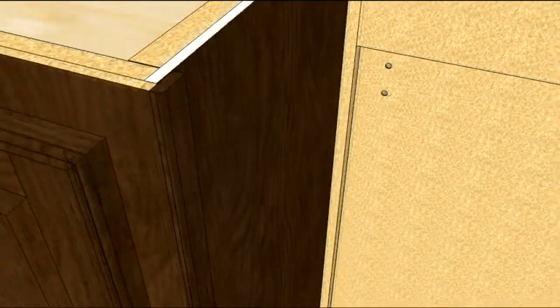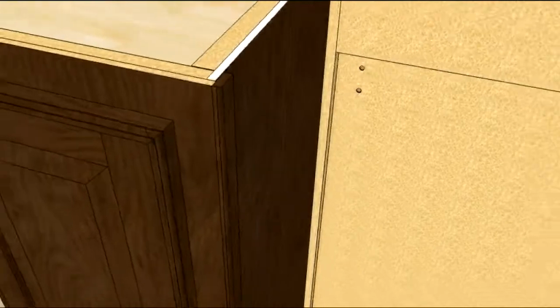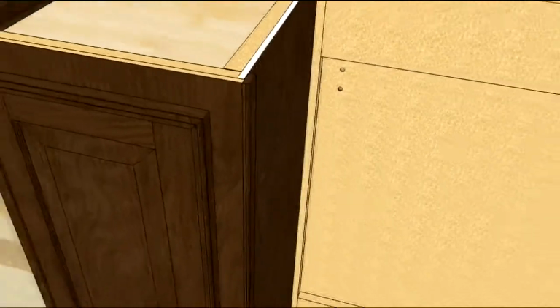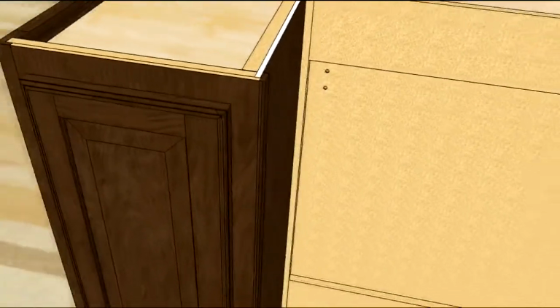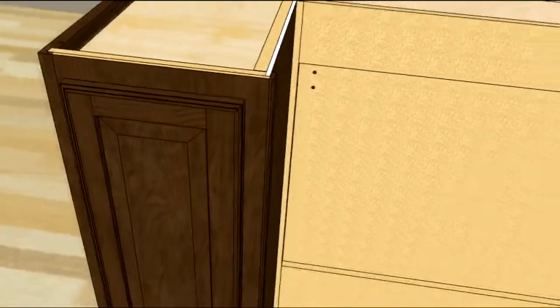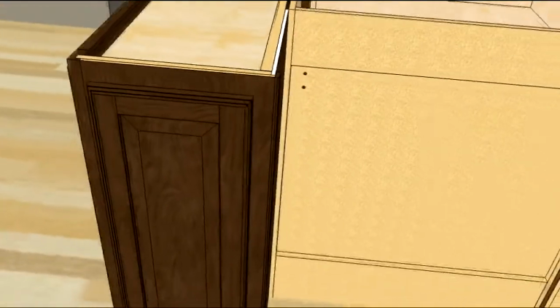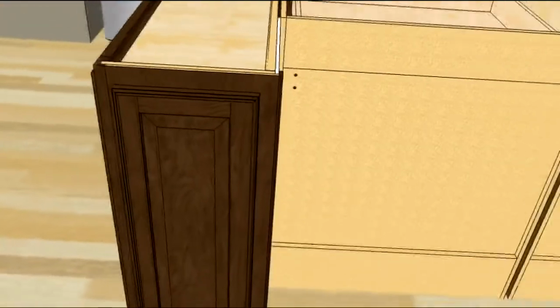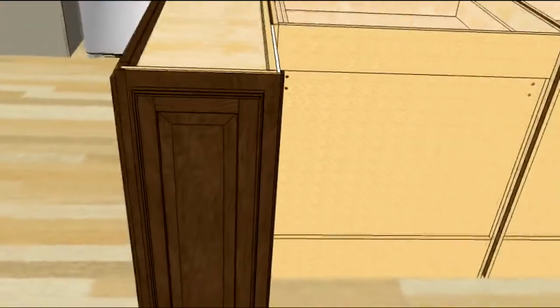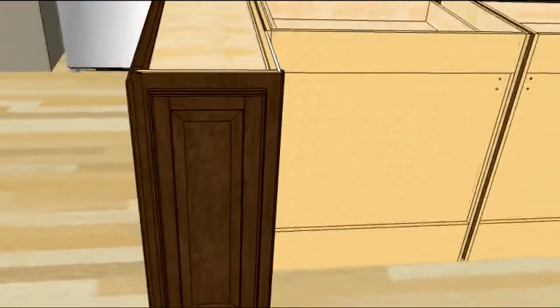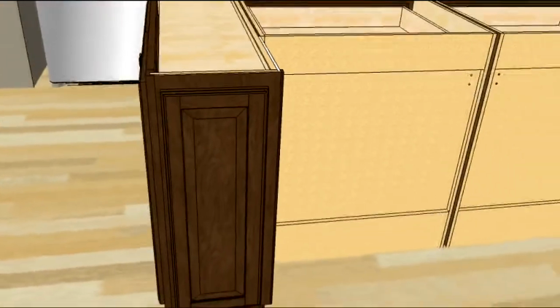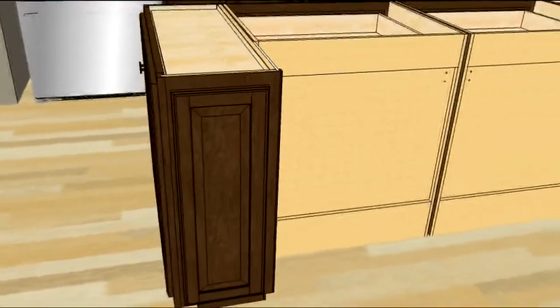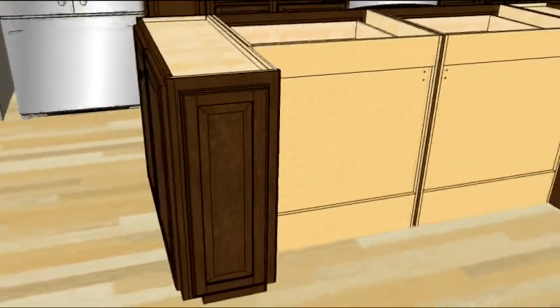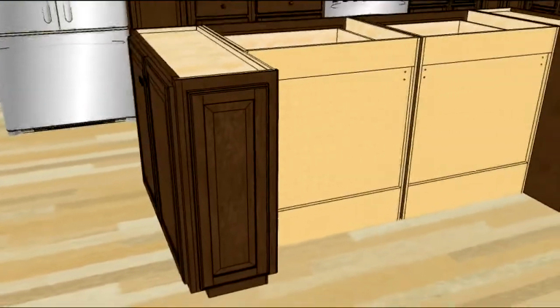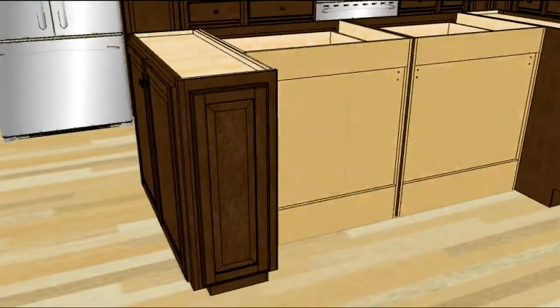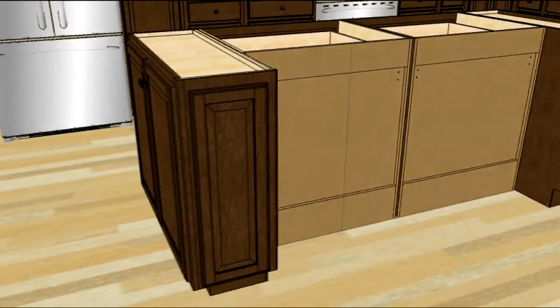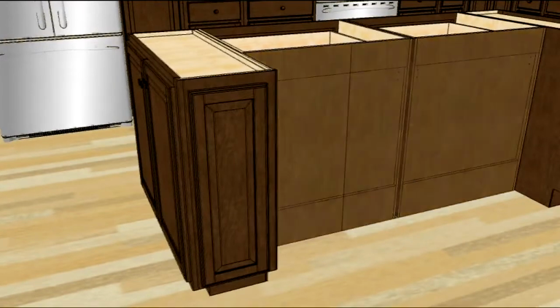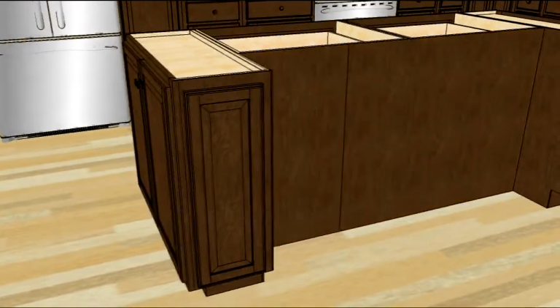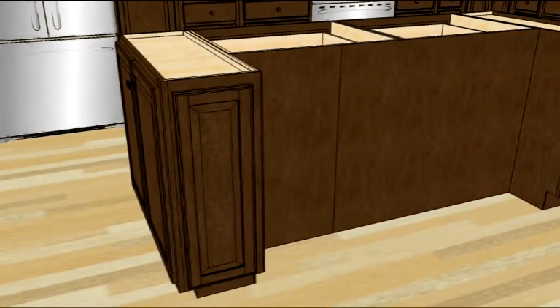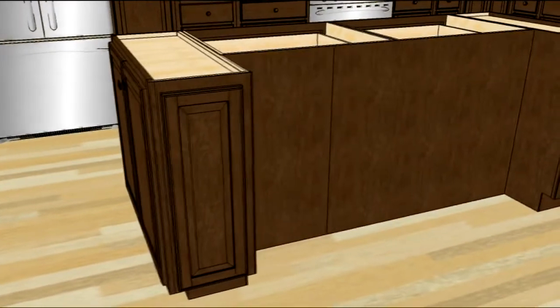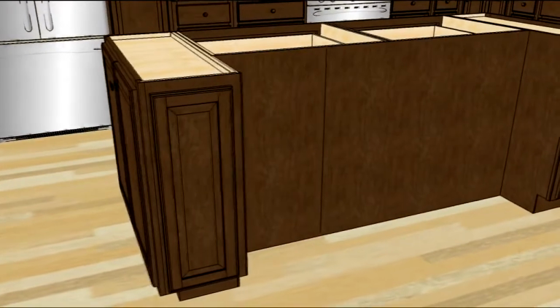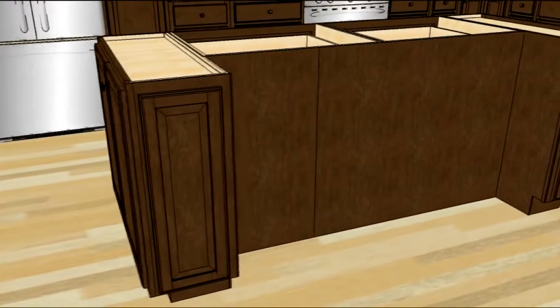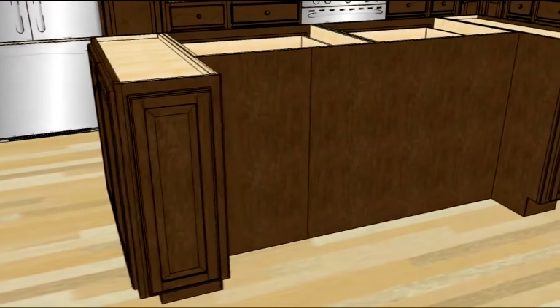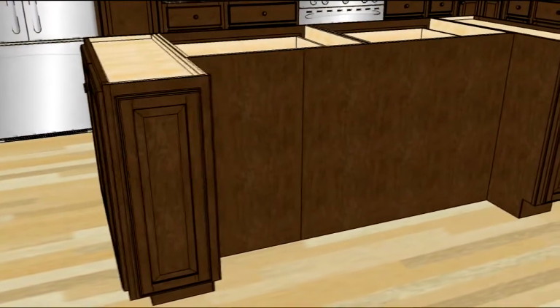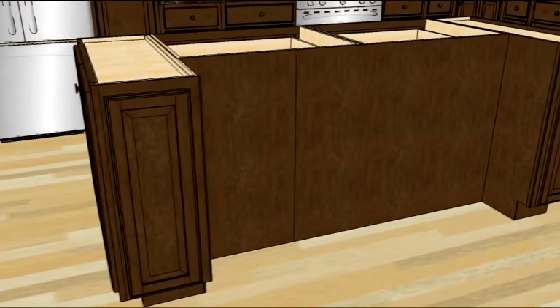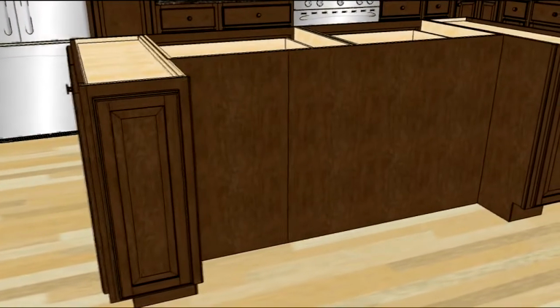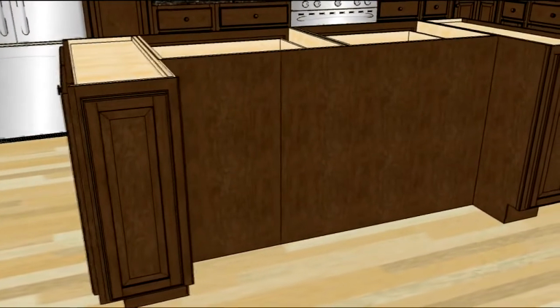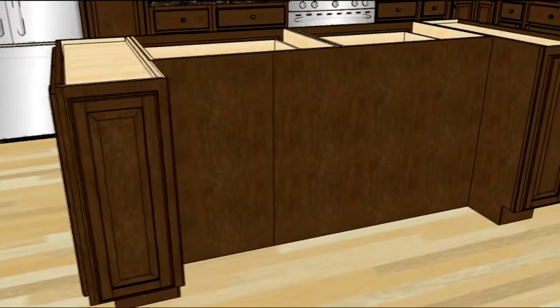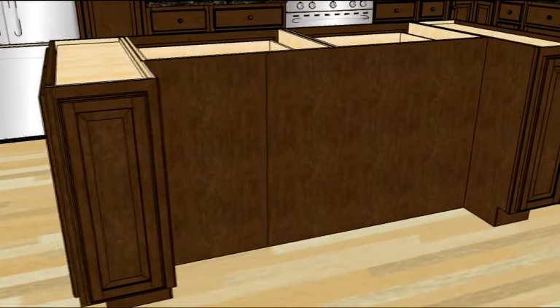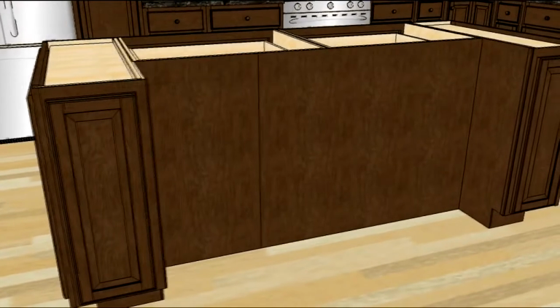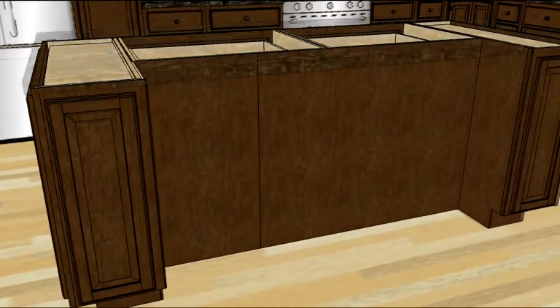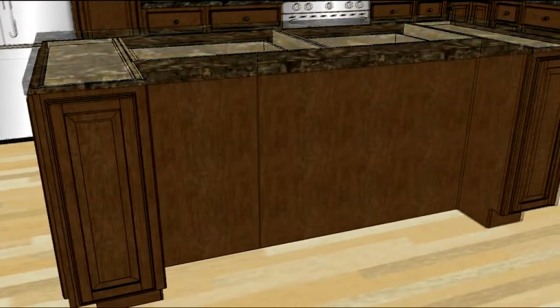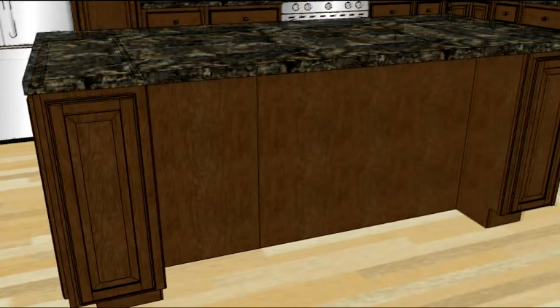Finally, you will need to finish the back of your island with the 48 inch by quarter inch paneling. This creates another fashionable island that has a self-supporting overhang for the bar.